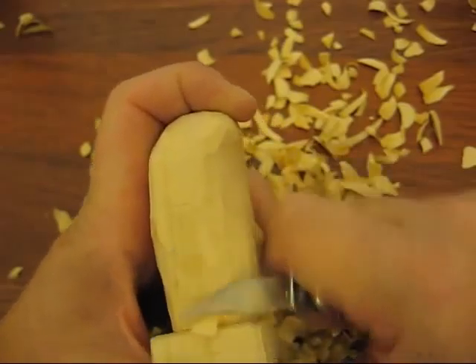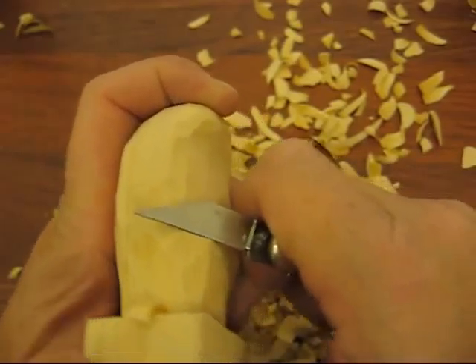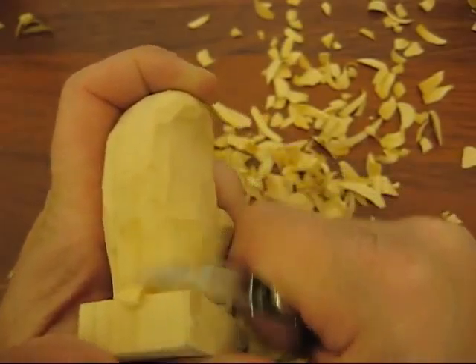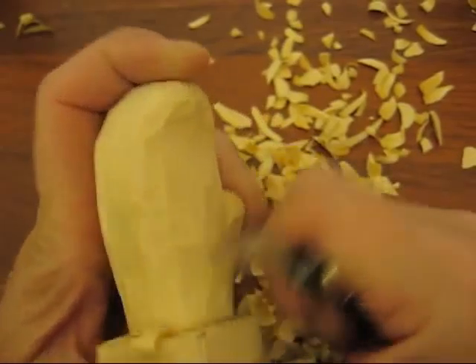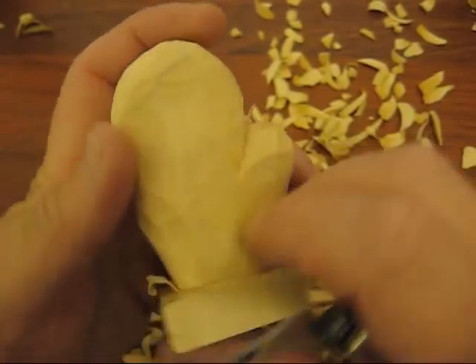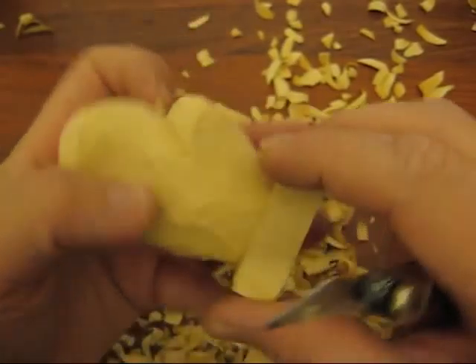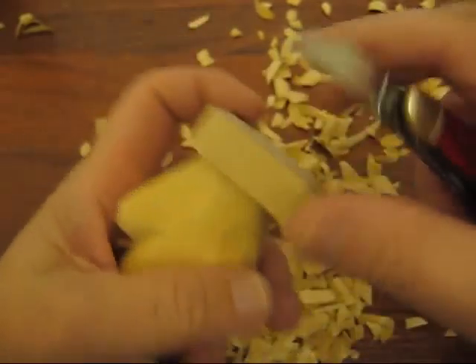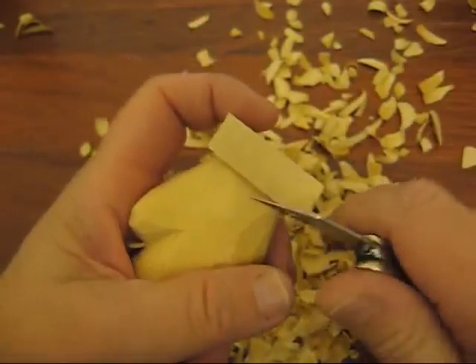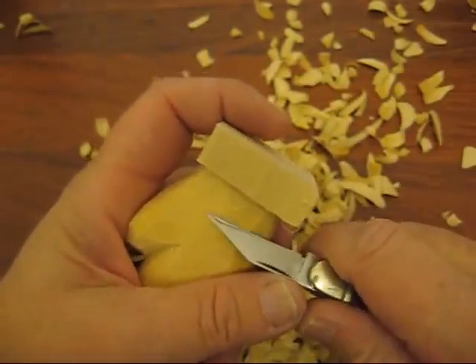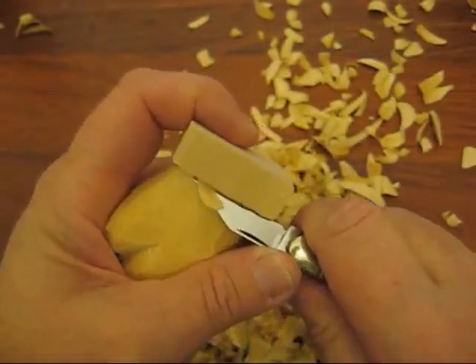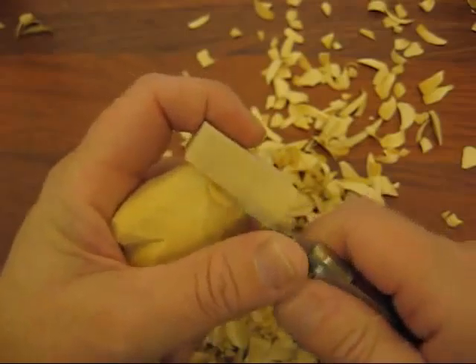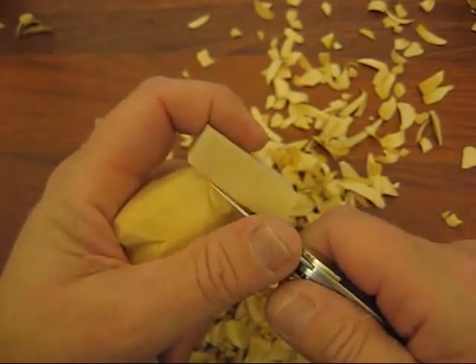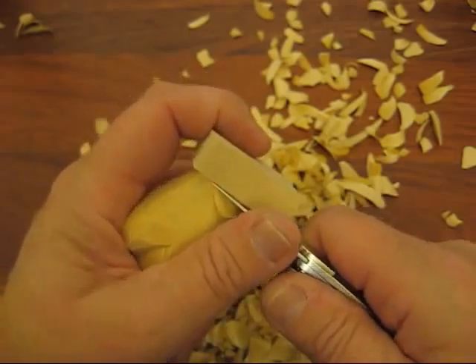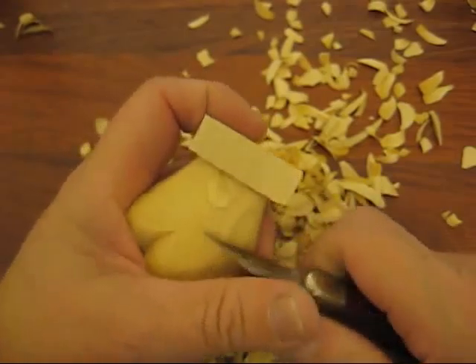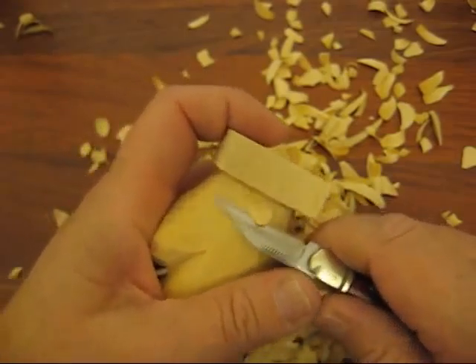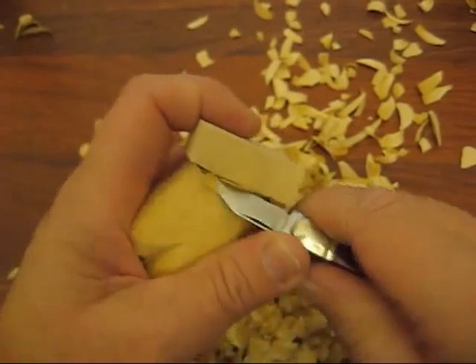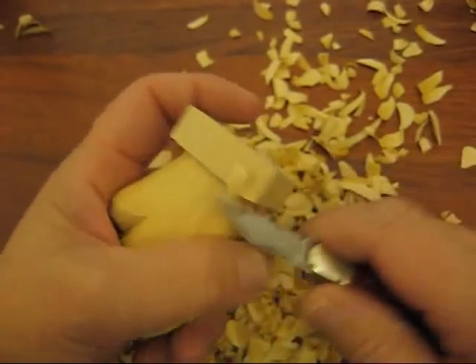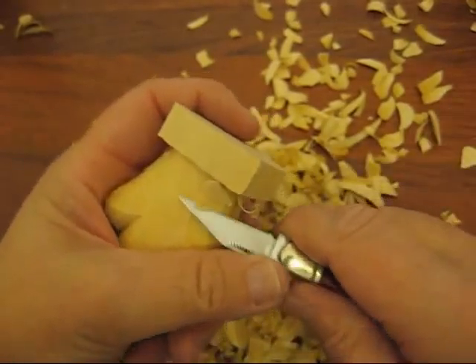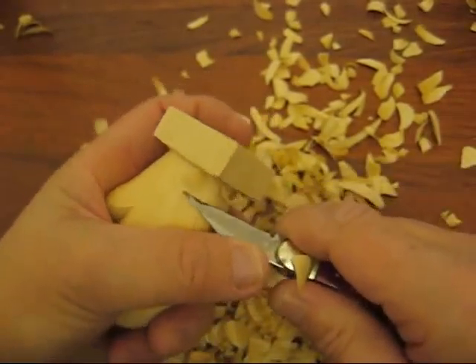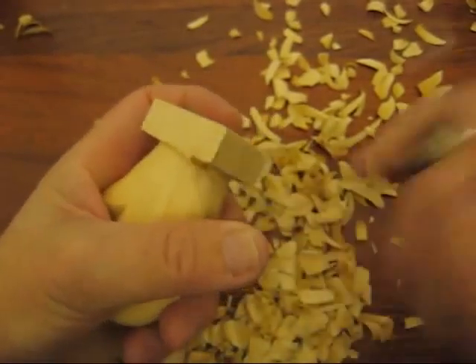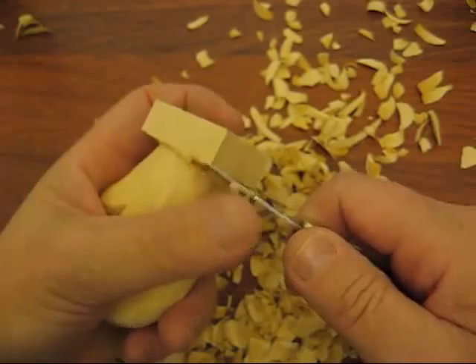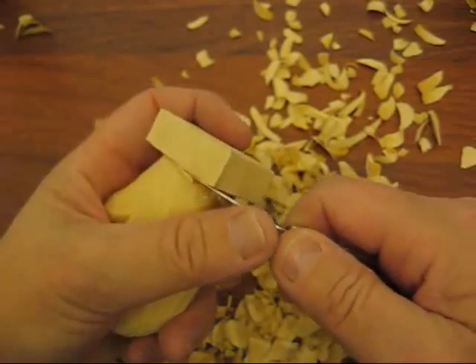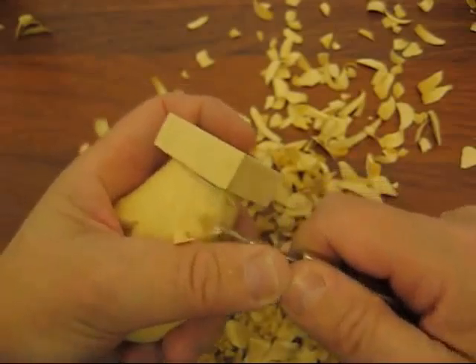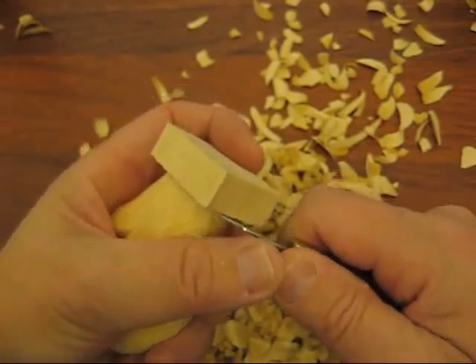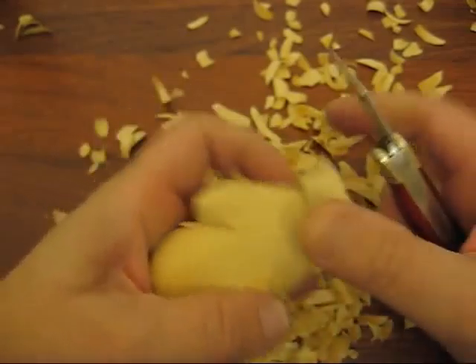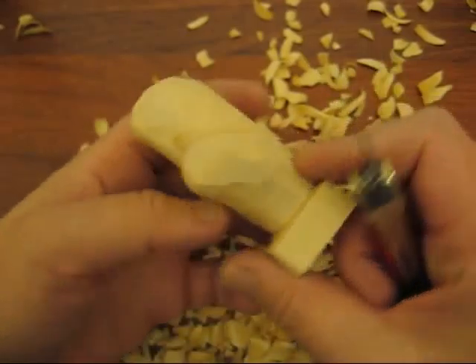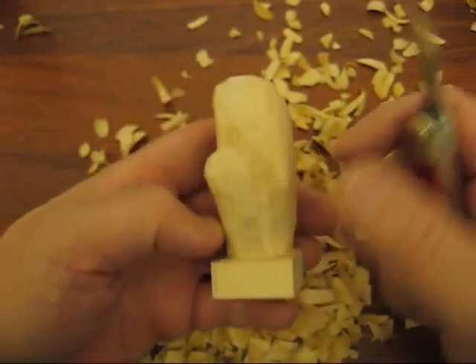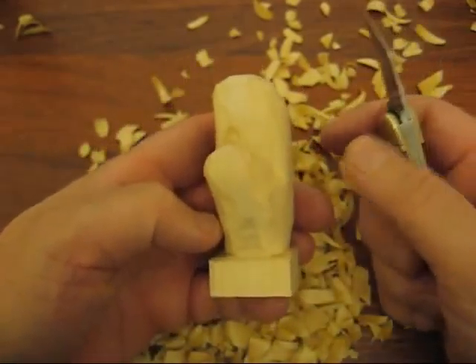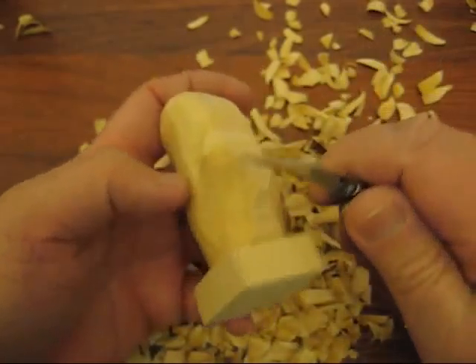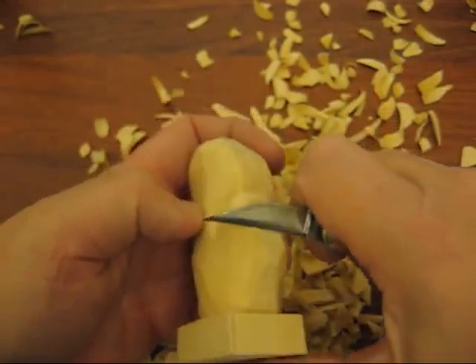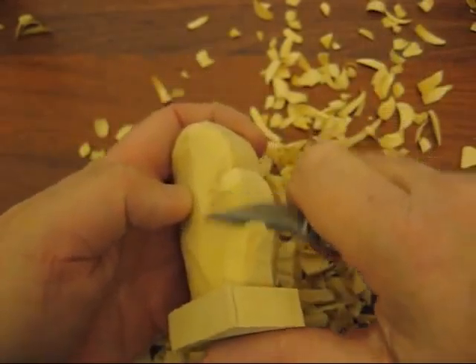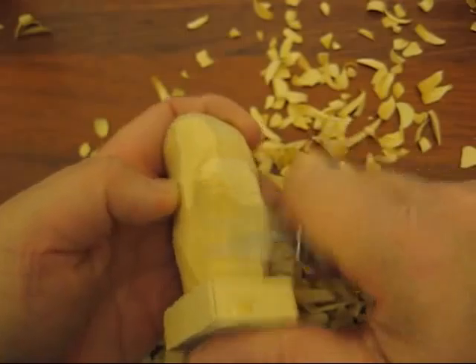You're more than welcome to use this. You have my permission to do it in a group setting if you want to. So that's our mitten — it's almost done here.